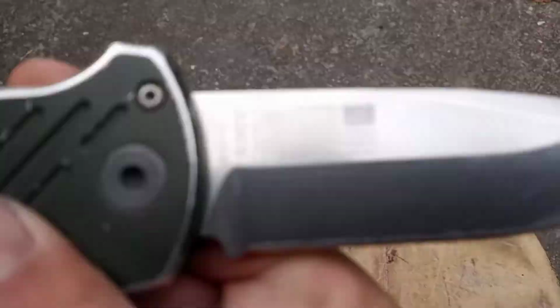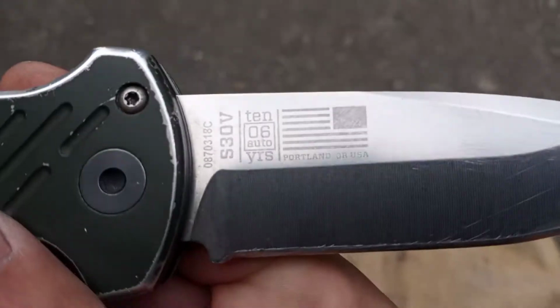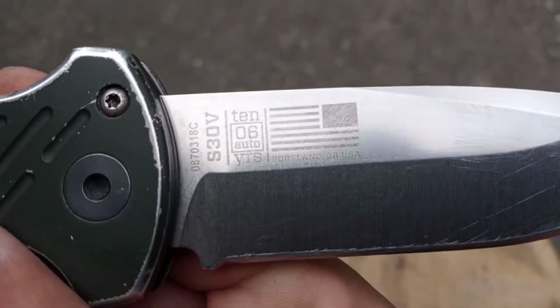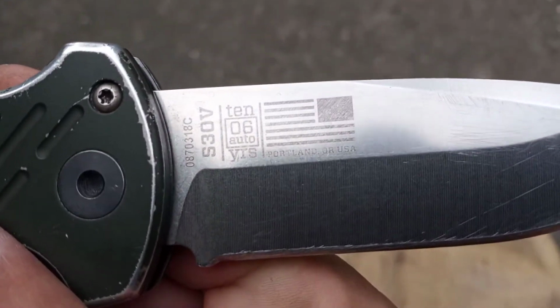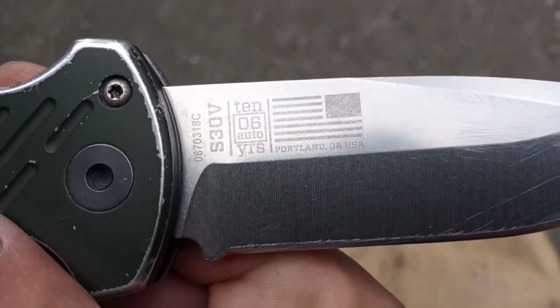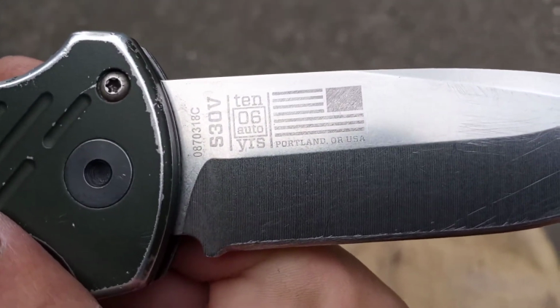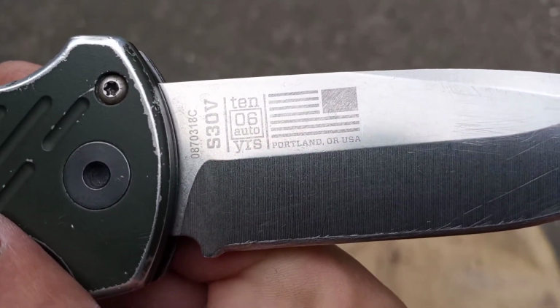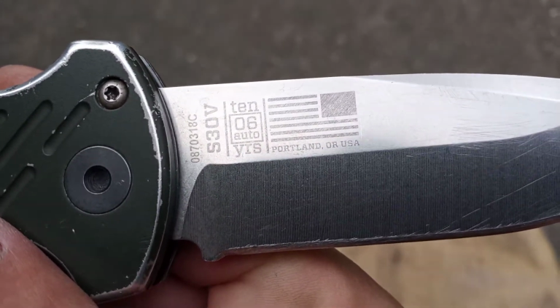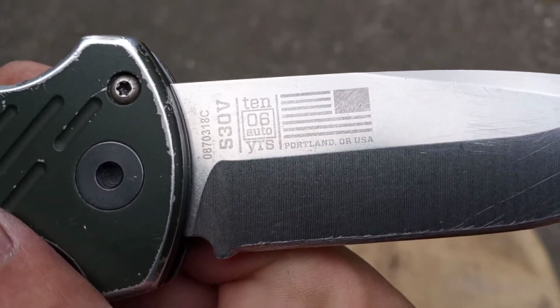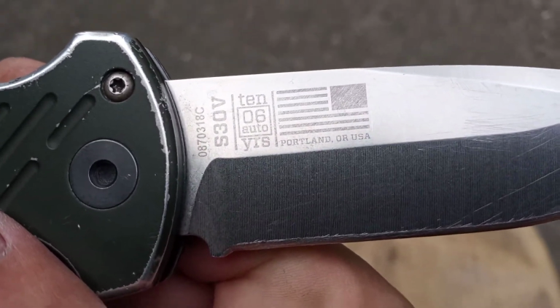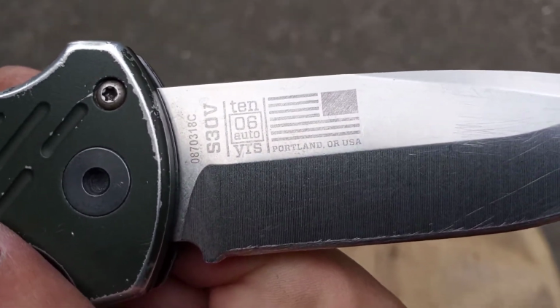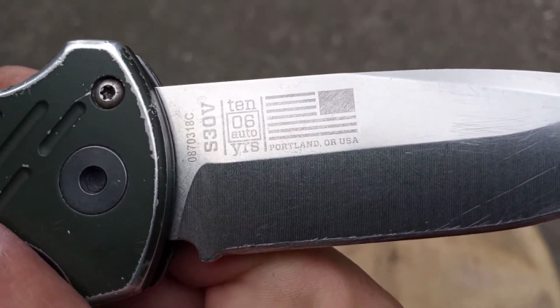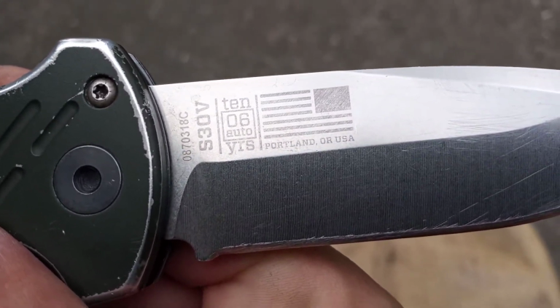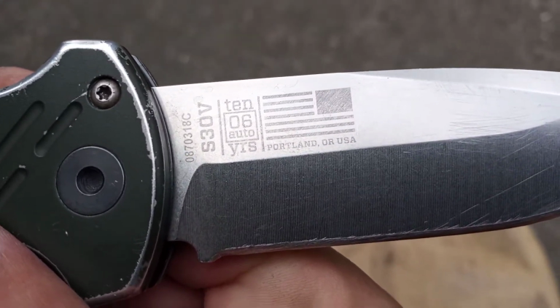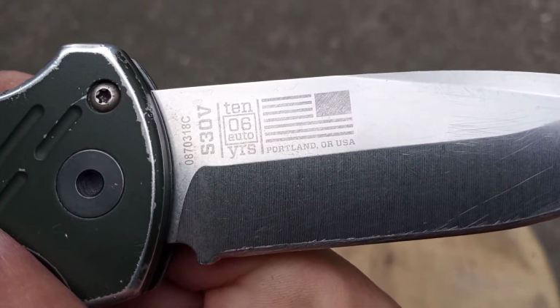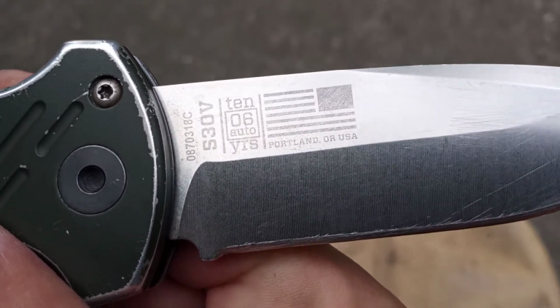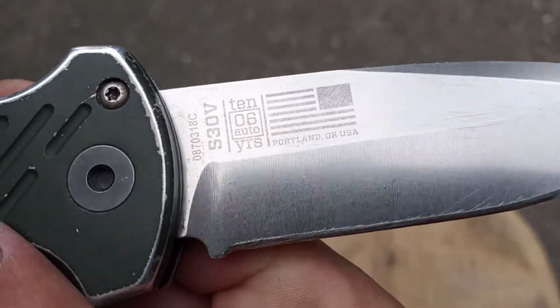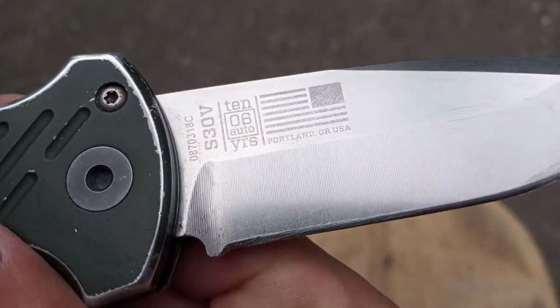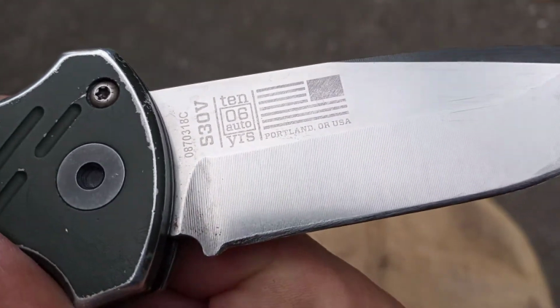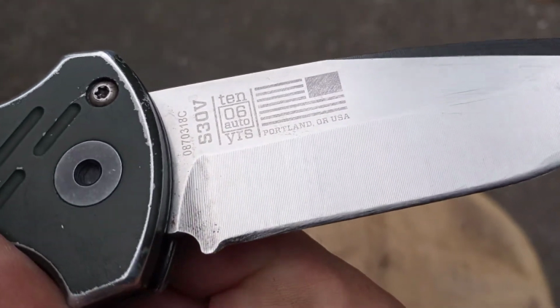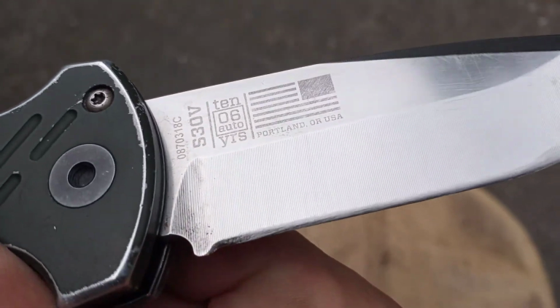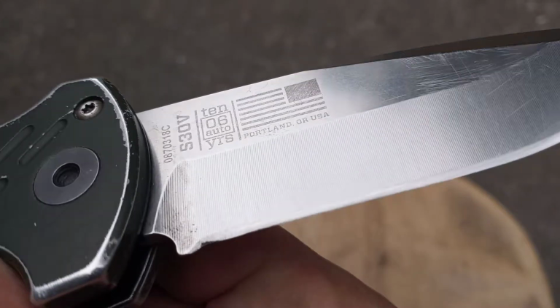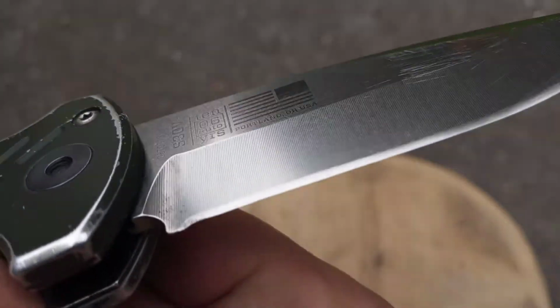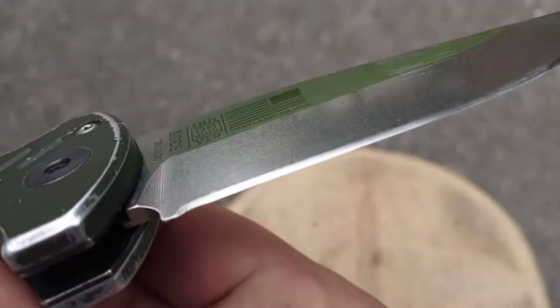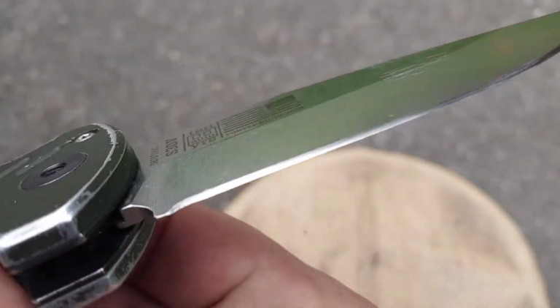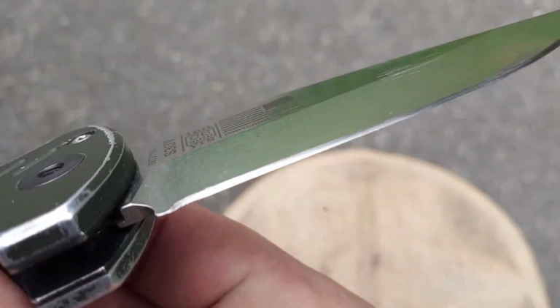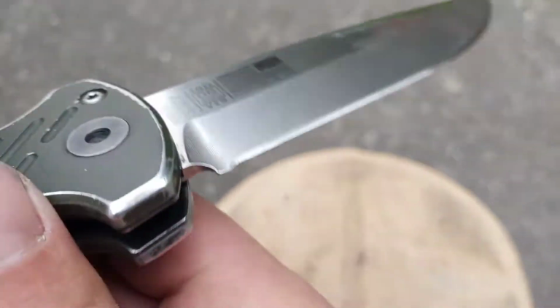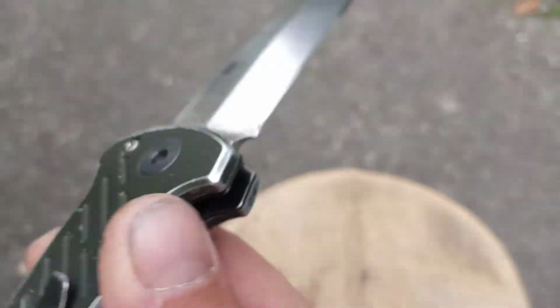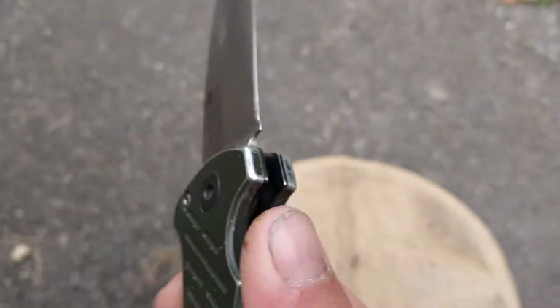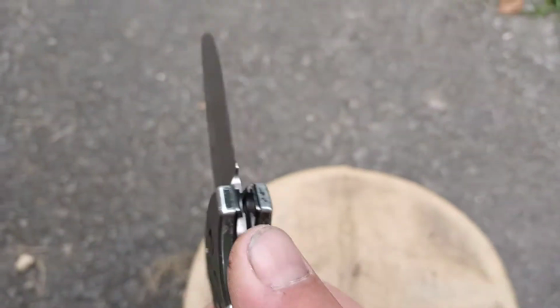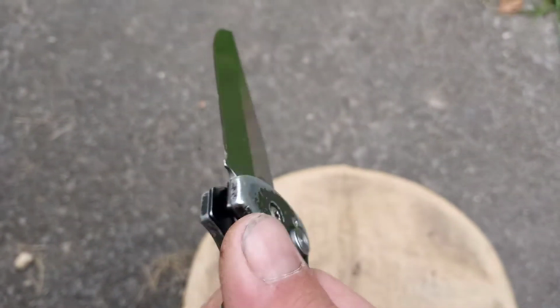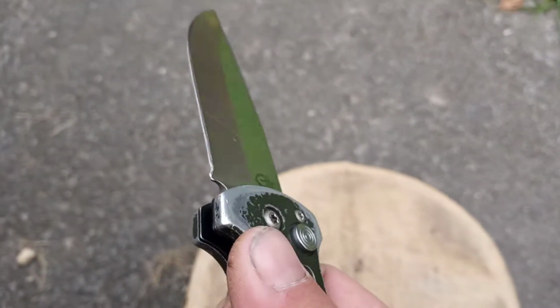Again, it's made in Portland, Oregon. It's S30V steel and it's just a ridiculously good knife.